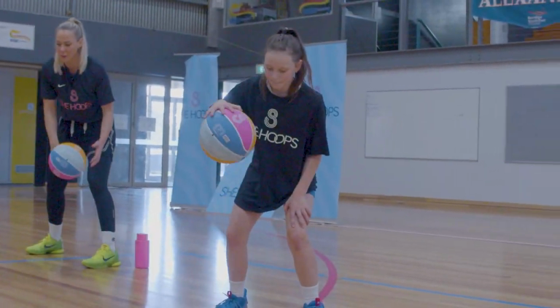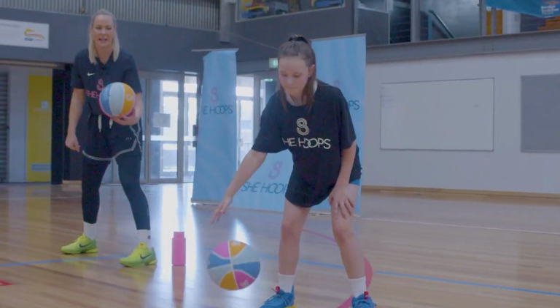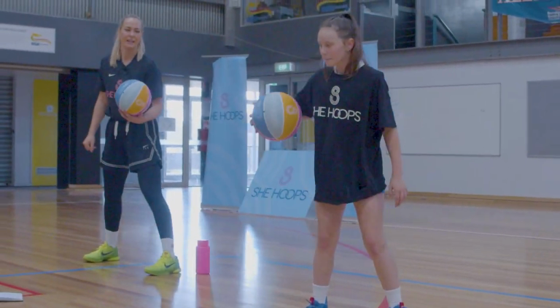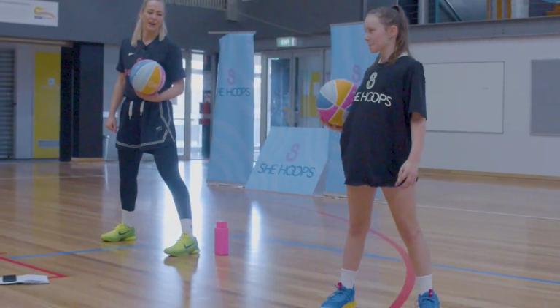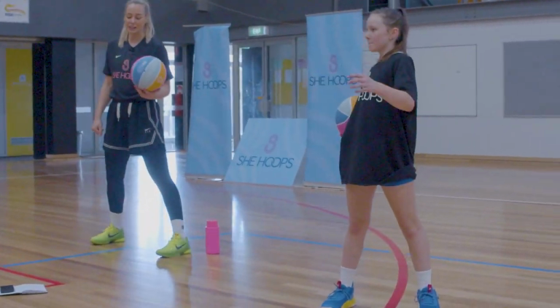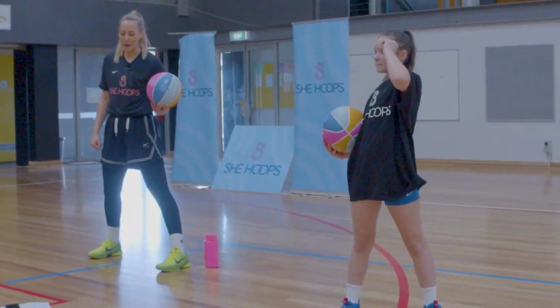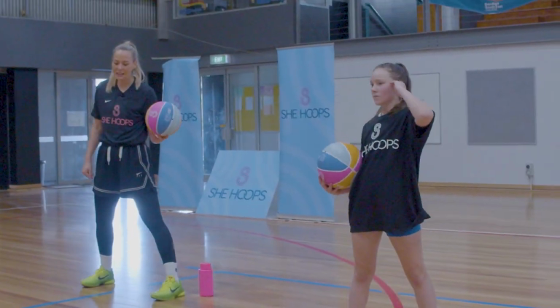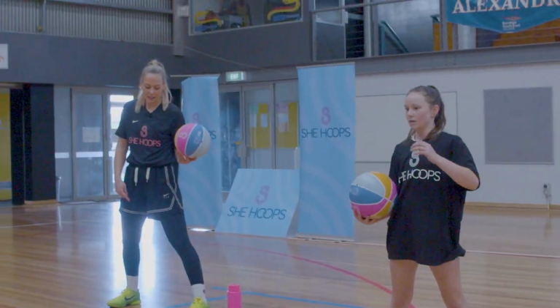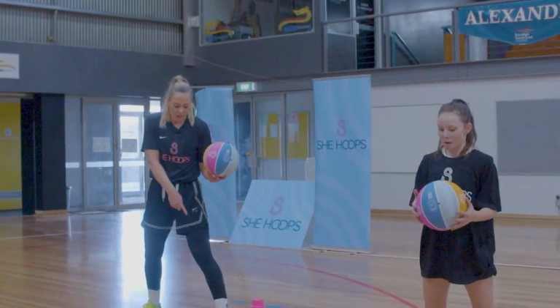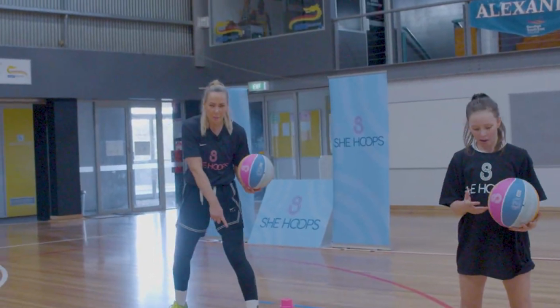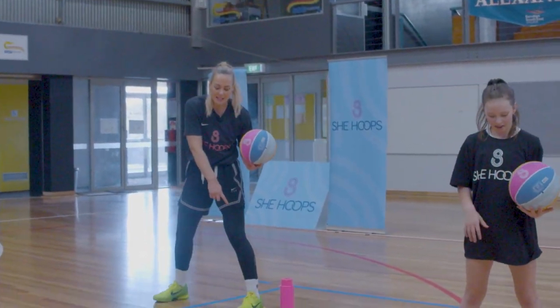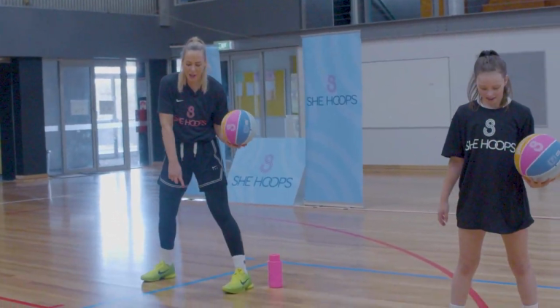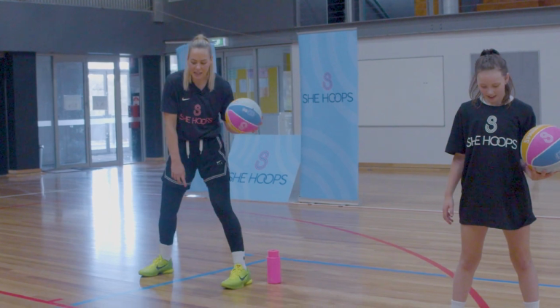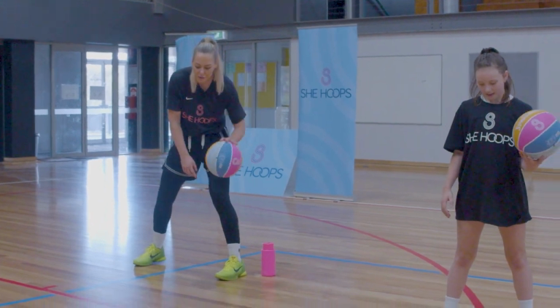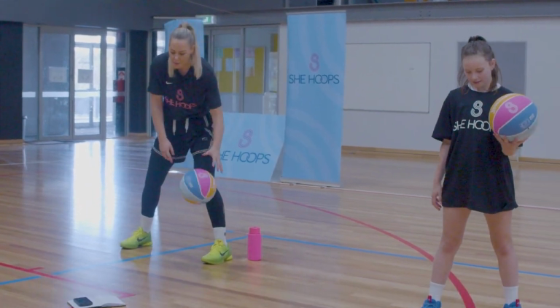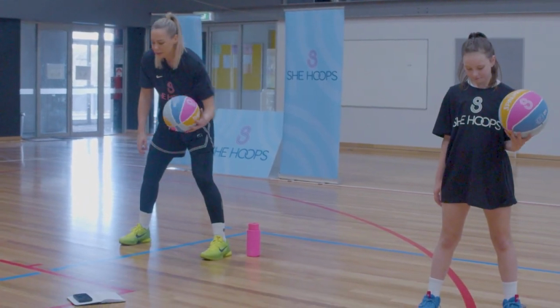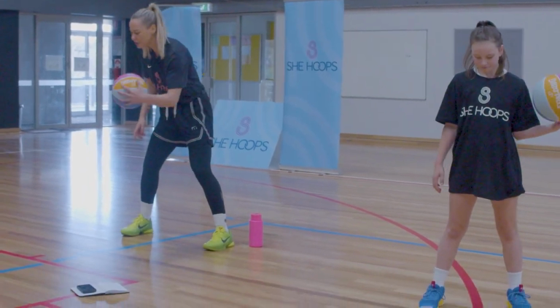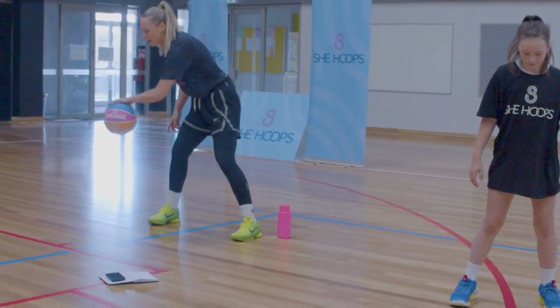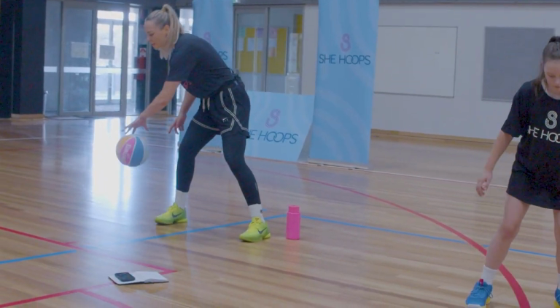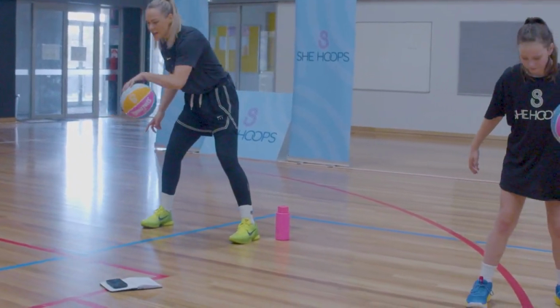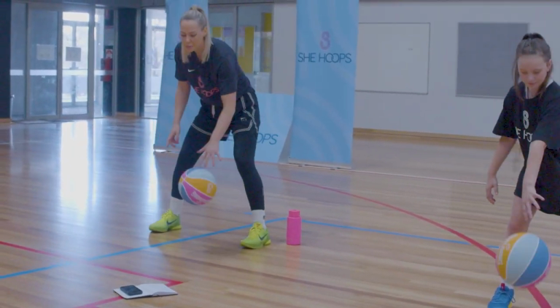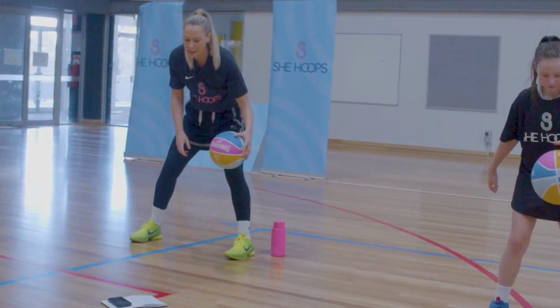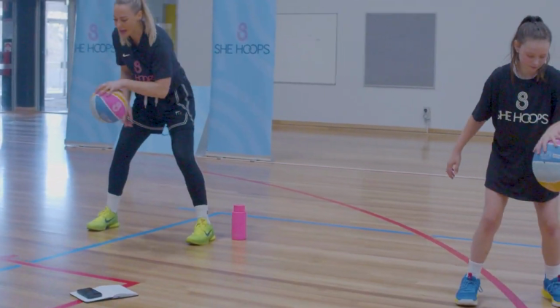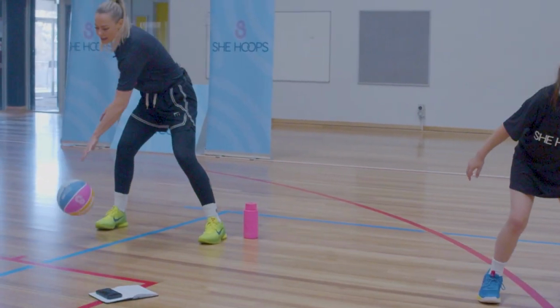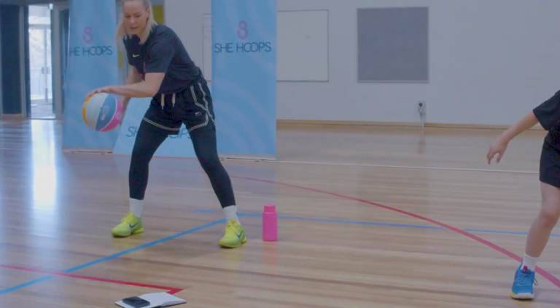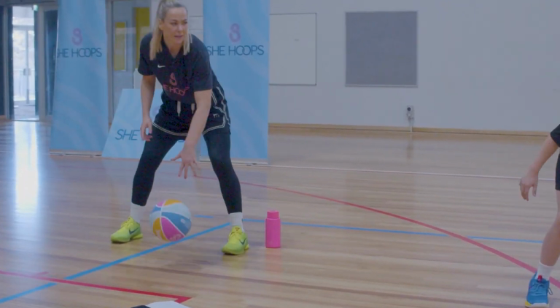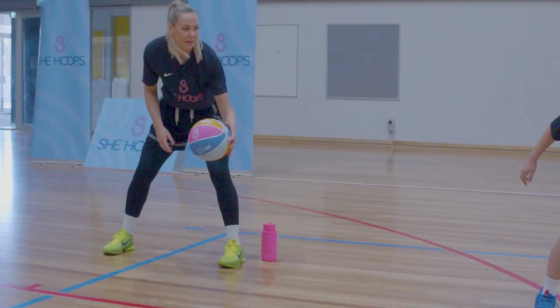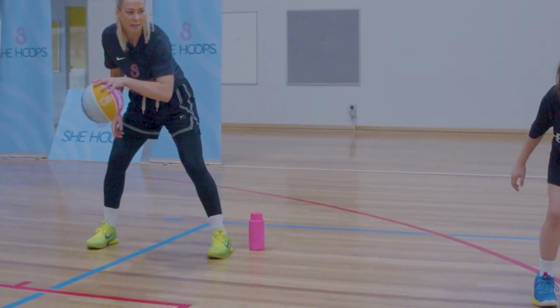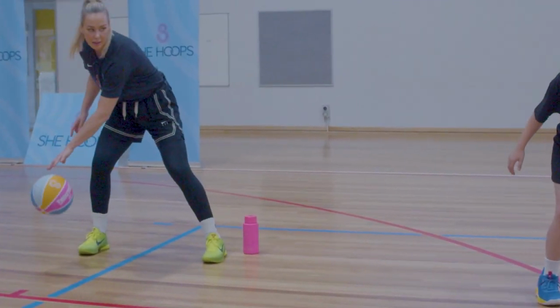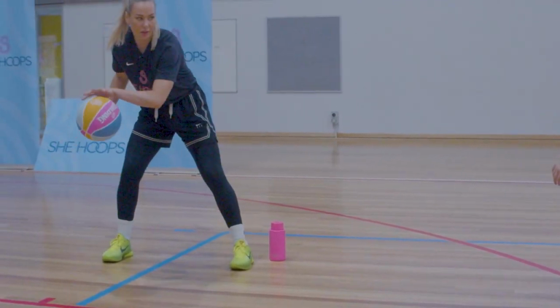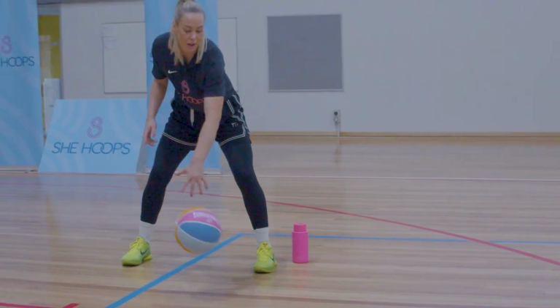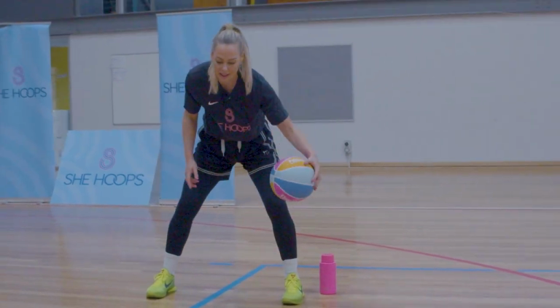Let's swap hands — we're bouncing it on our left foot, pushing it over and pulling it back.